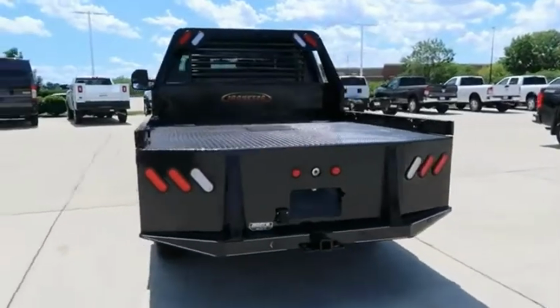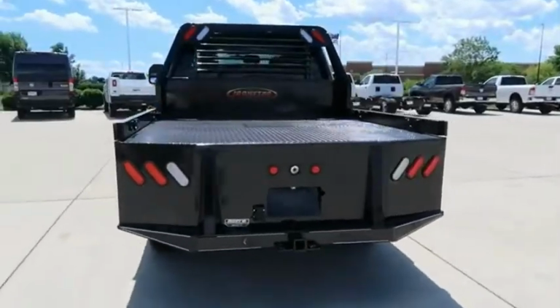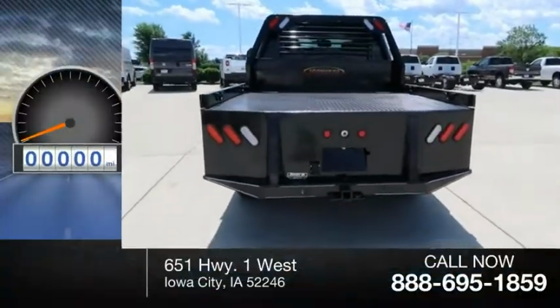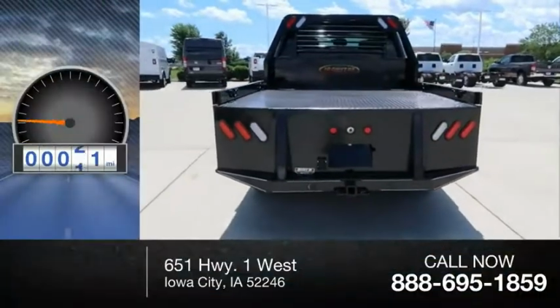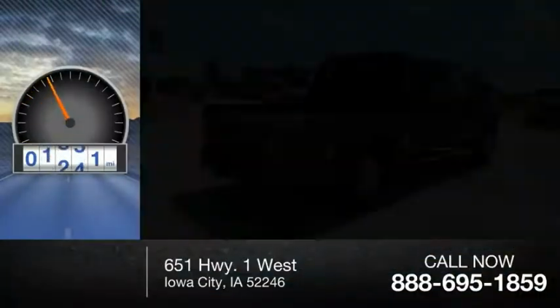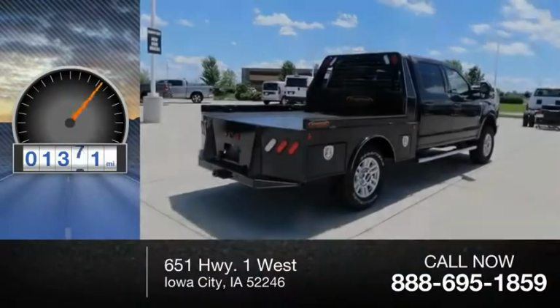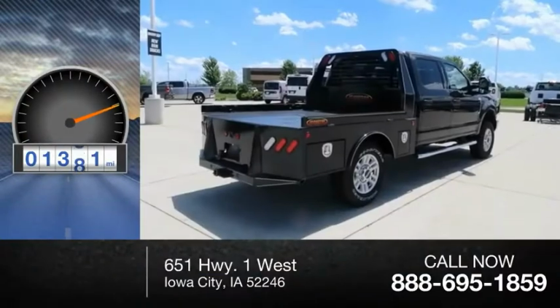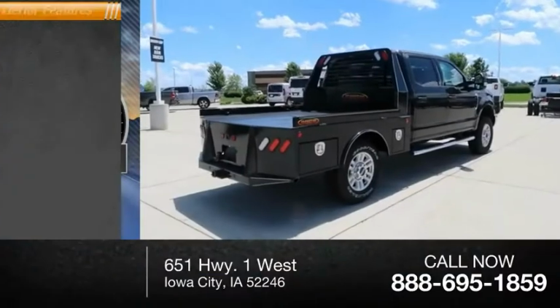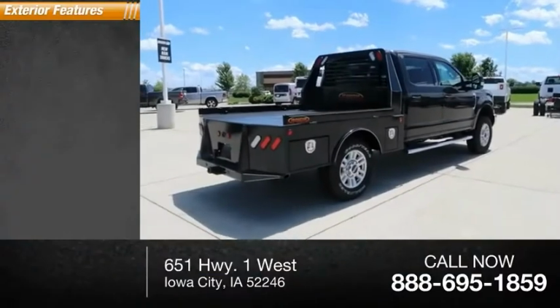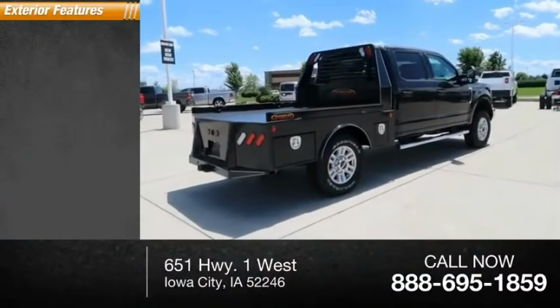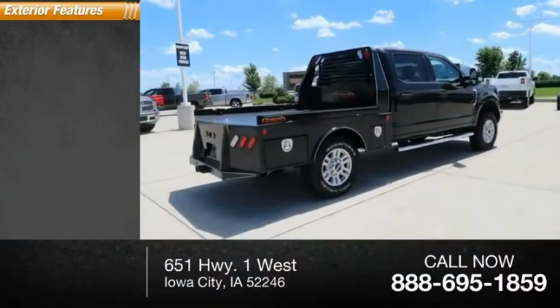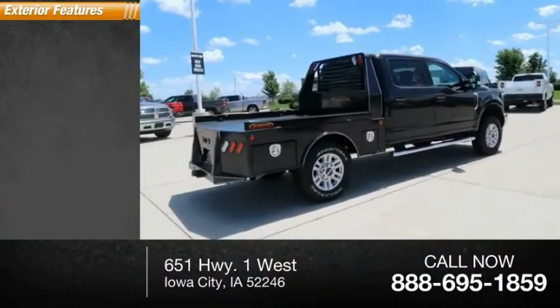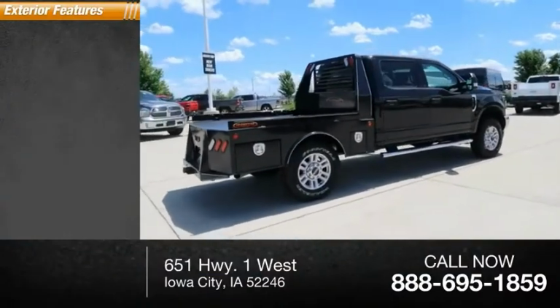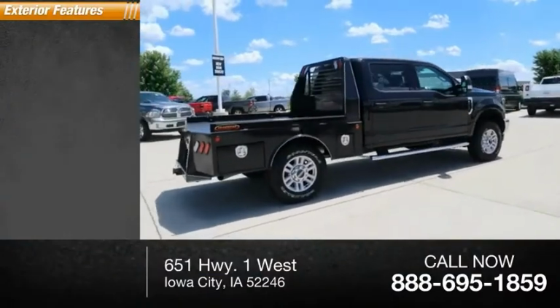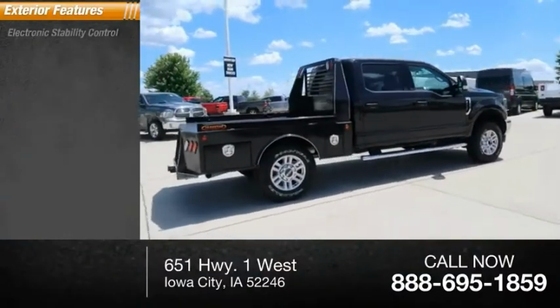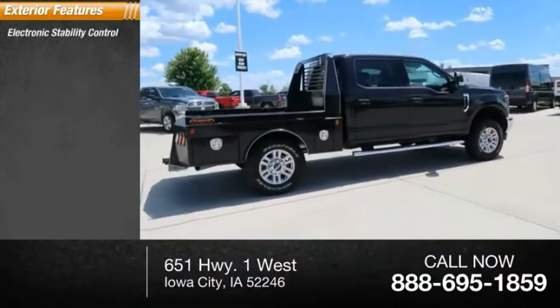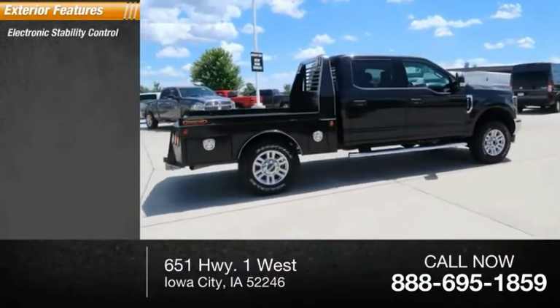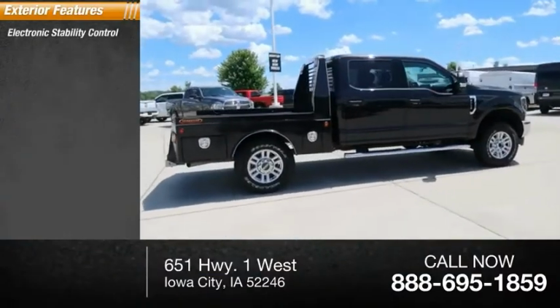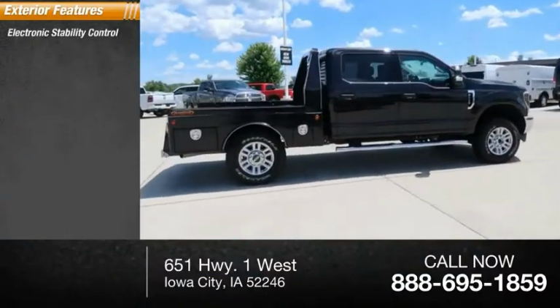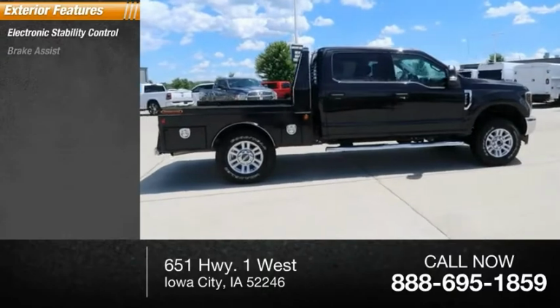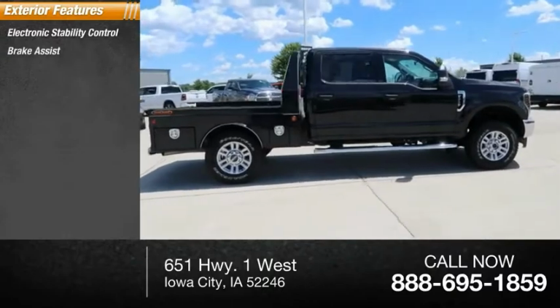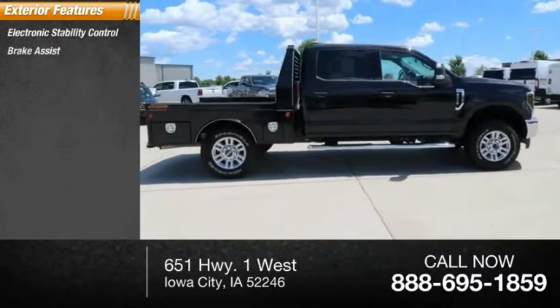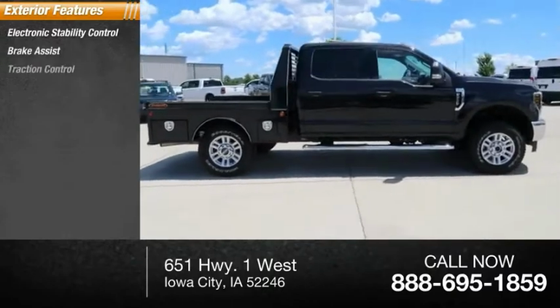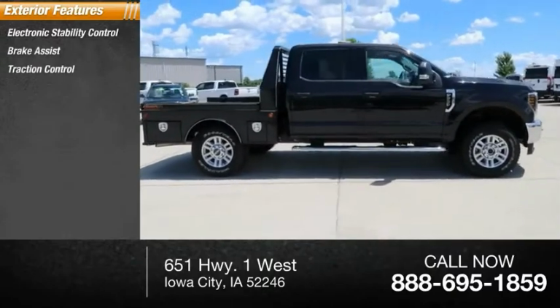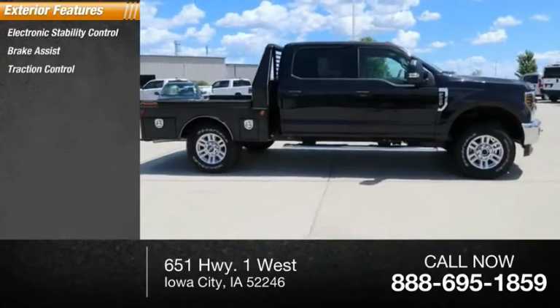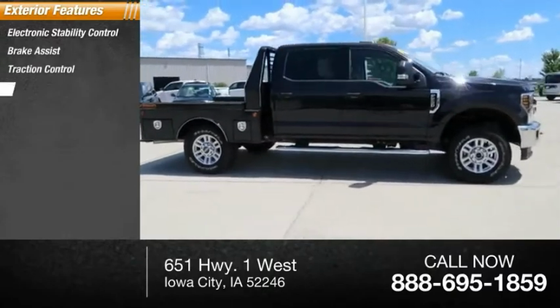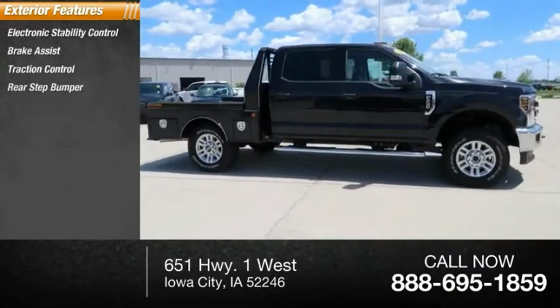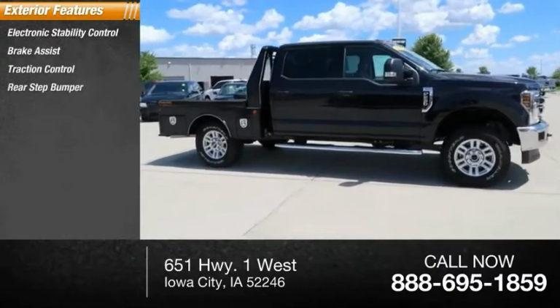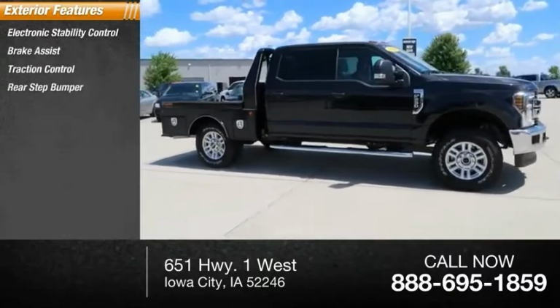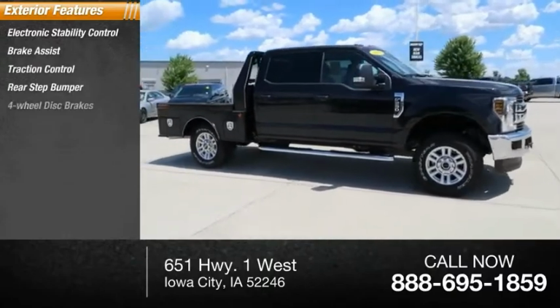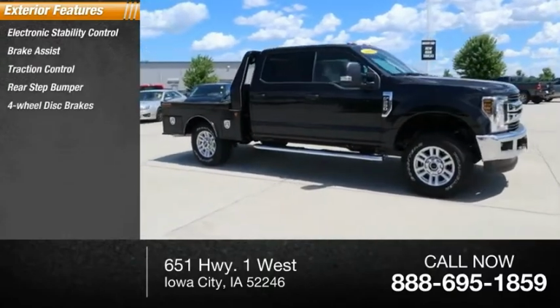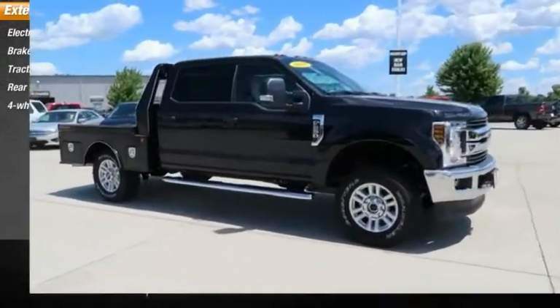This vehicle has less than 2,000 miles. Here are some of this vehicle's great options: electronic stability control, brake assist, traction control, rear step bumper, and four-wheel disc brakes.